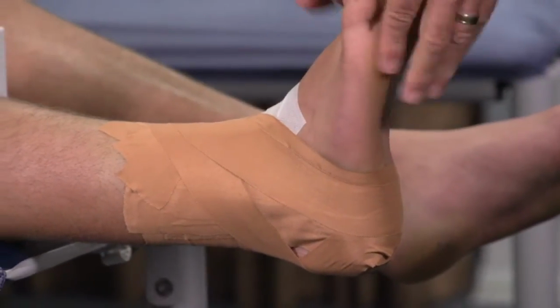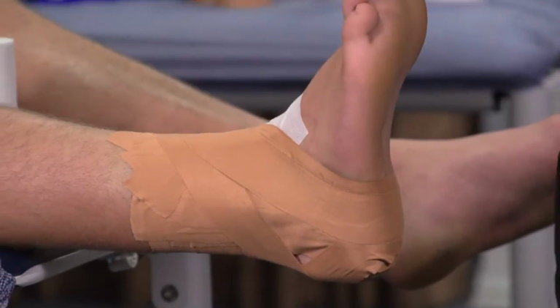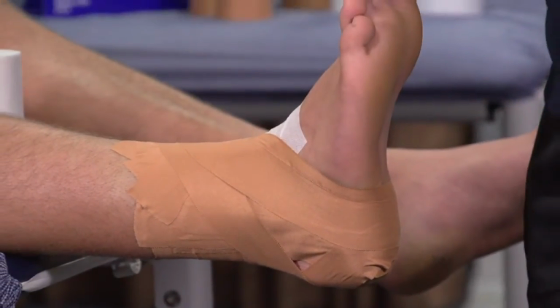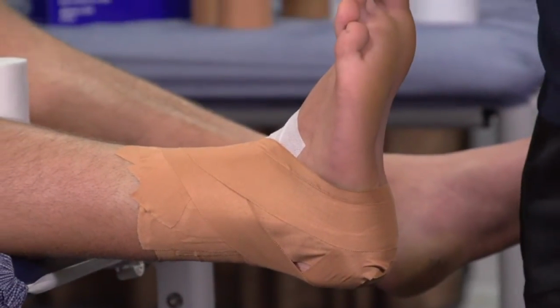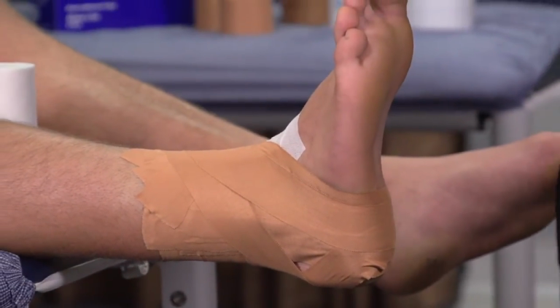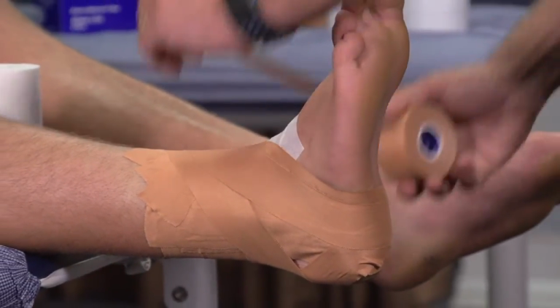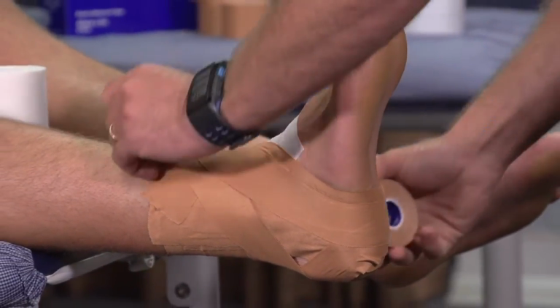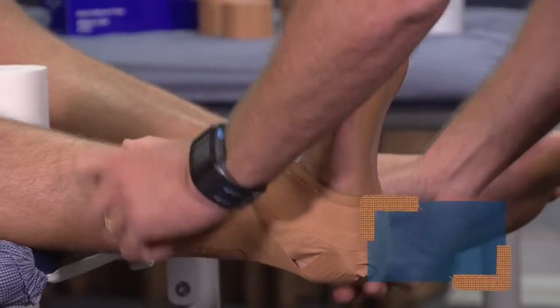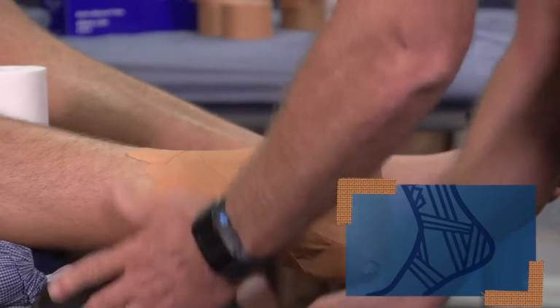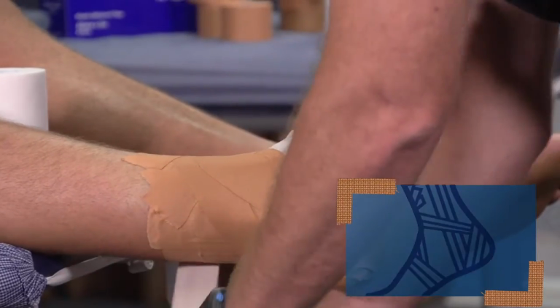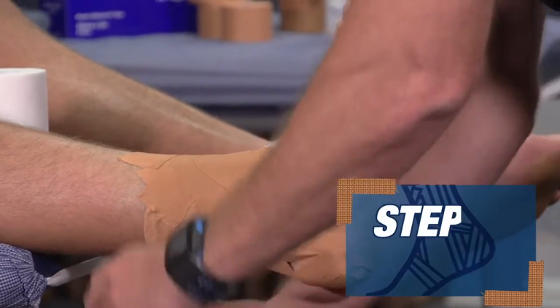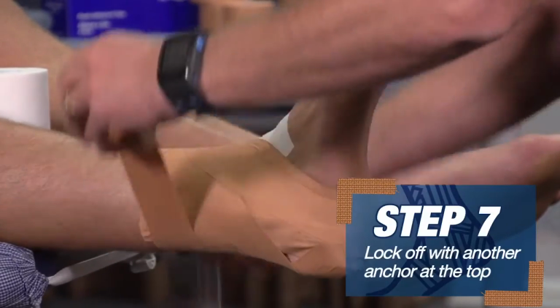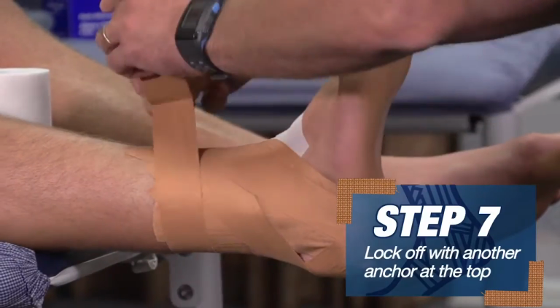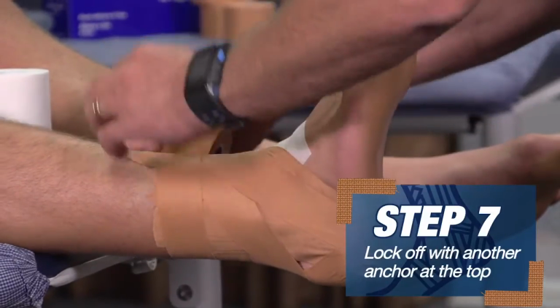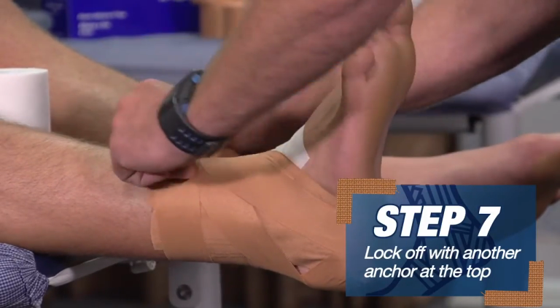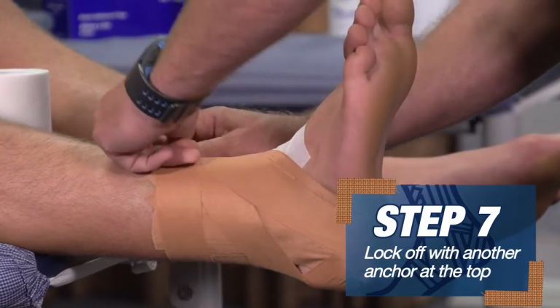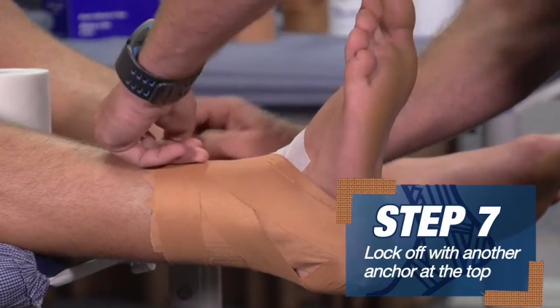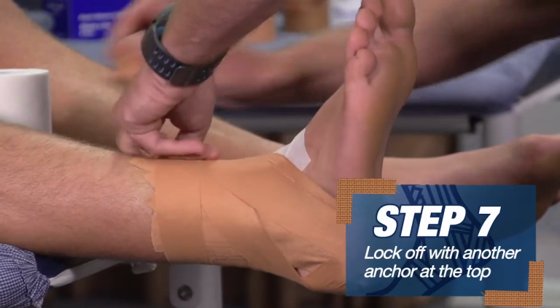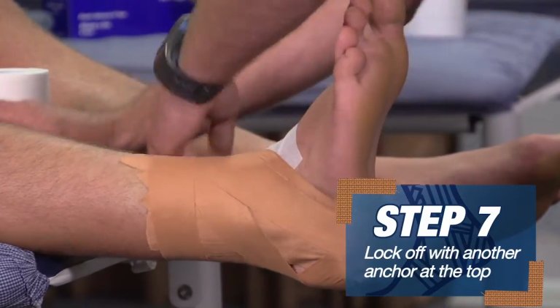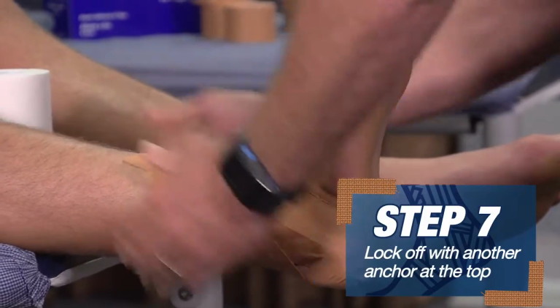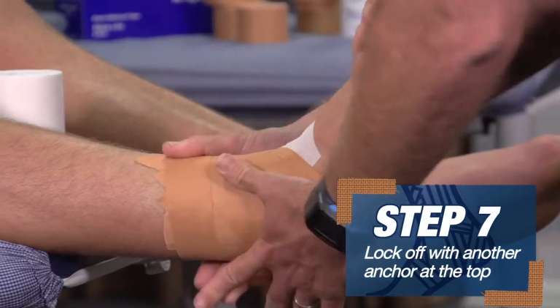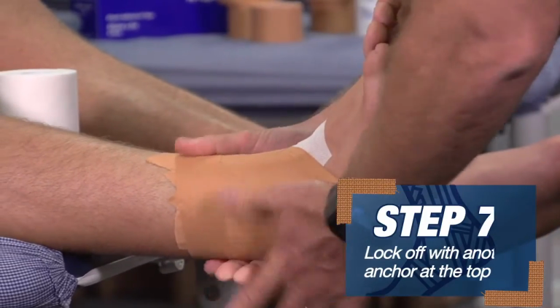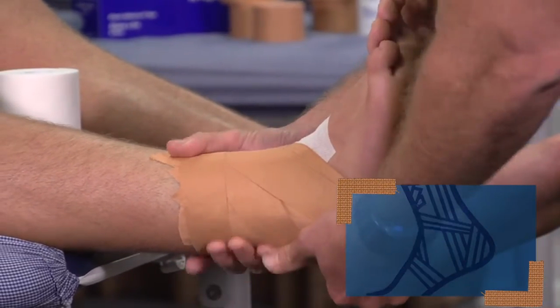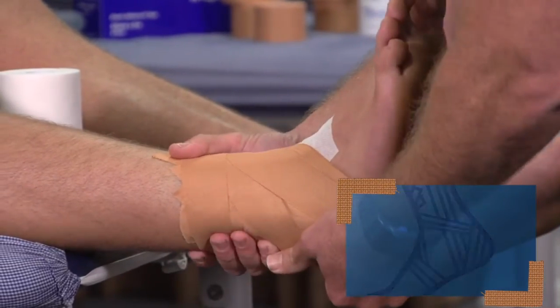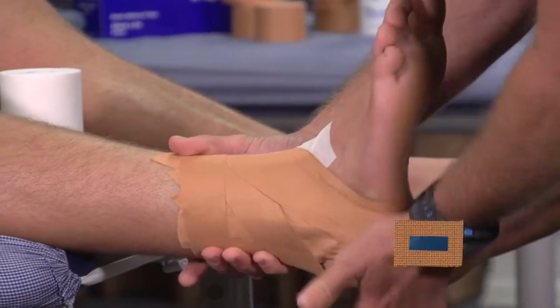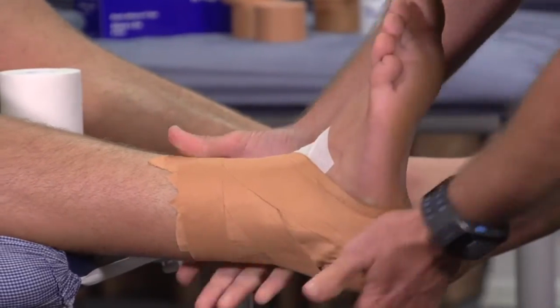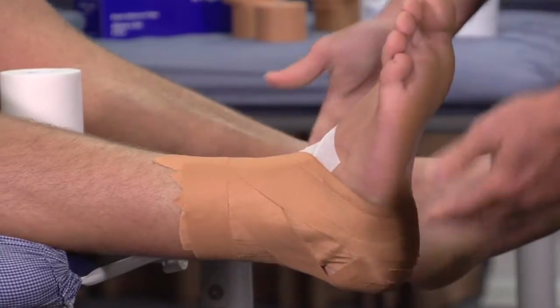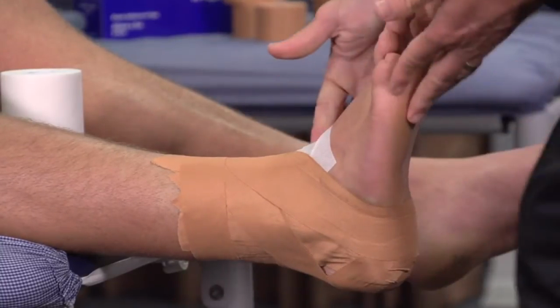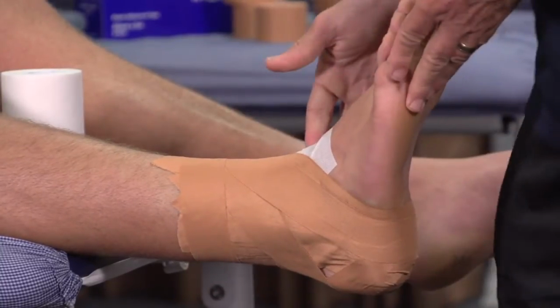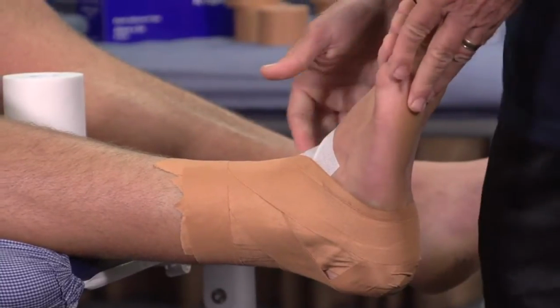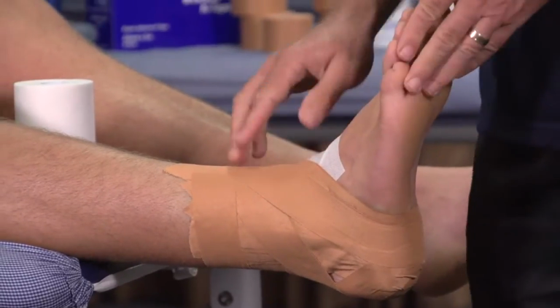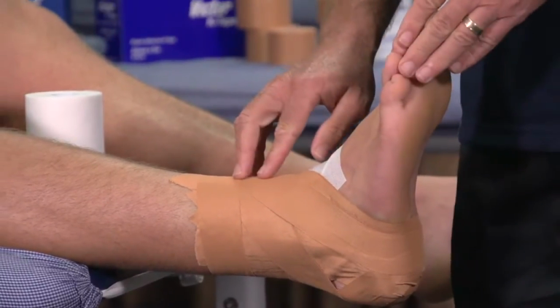Once we finish that, we lock the whole lot off with one lock — push that in — and that's how we strap the ankle.